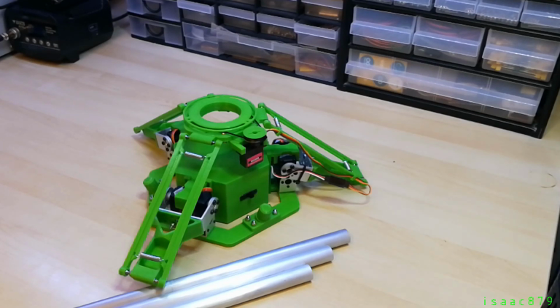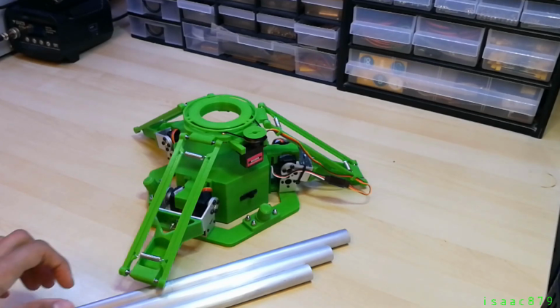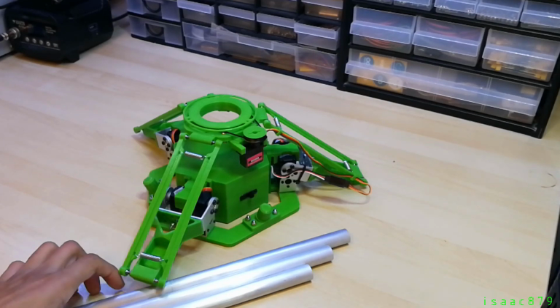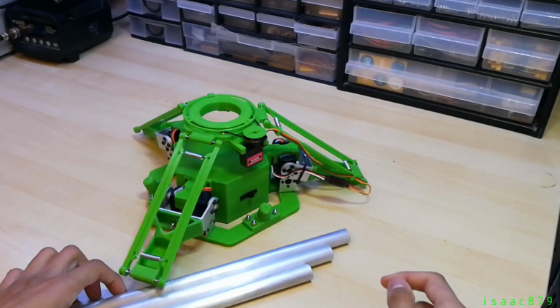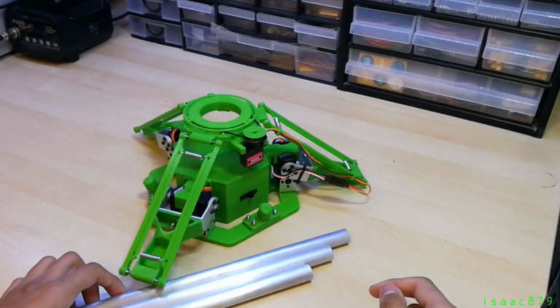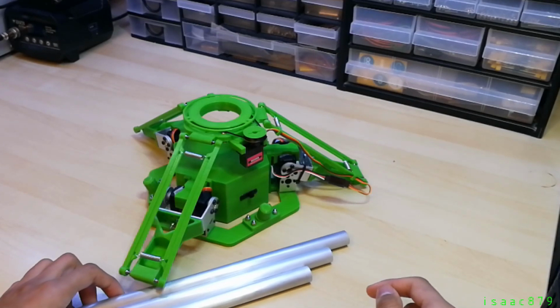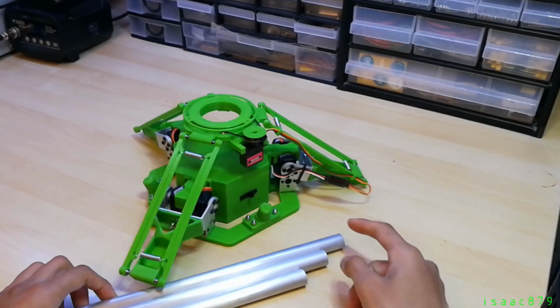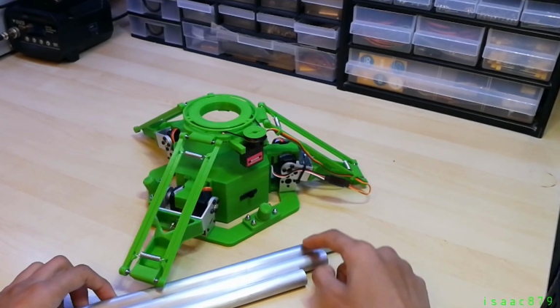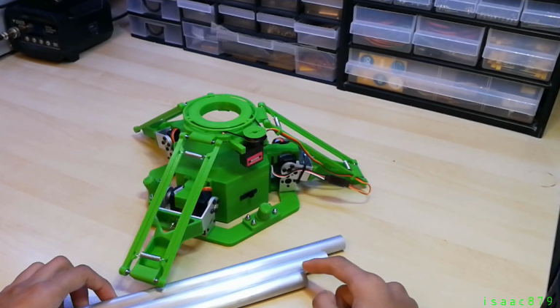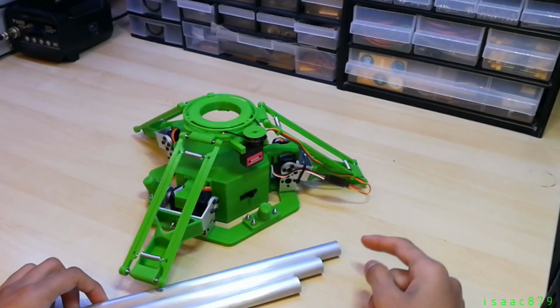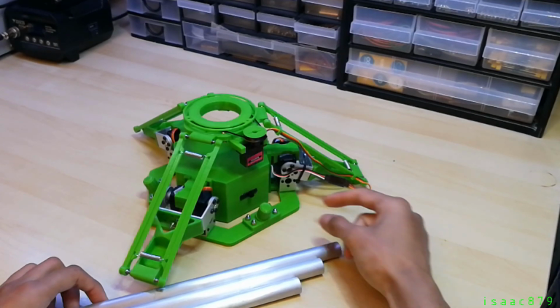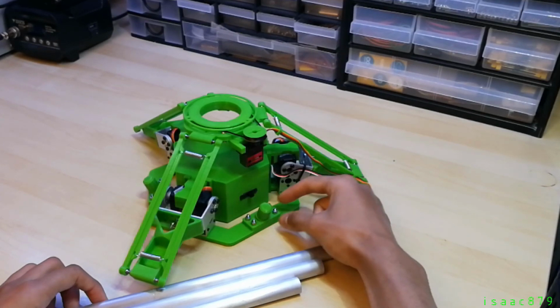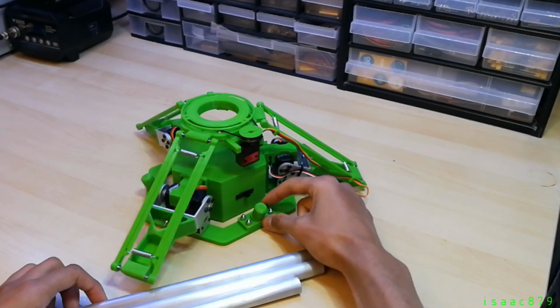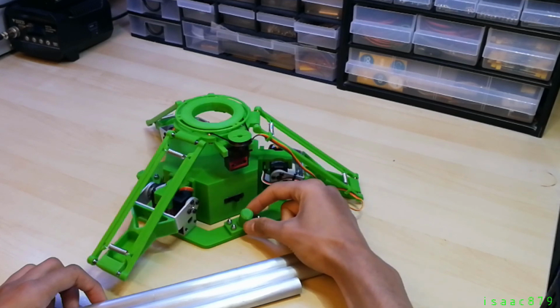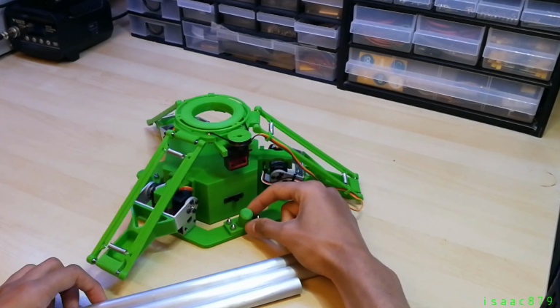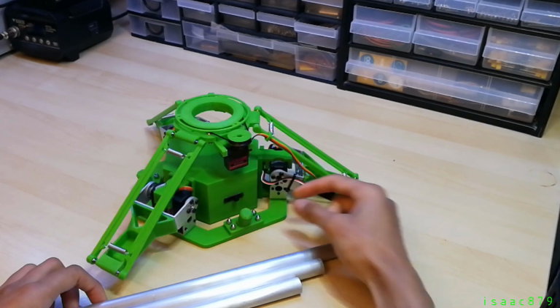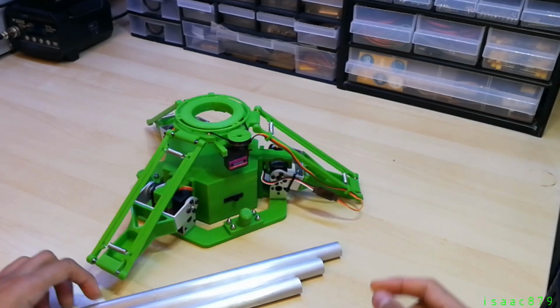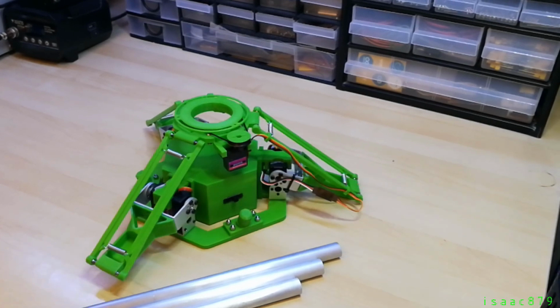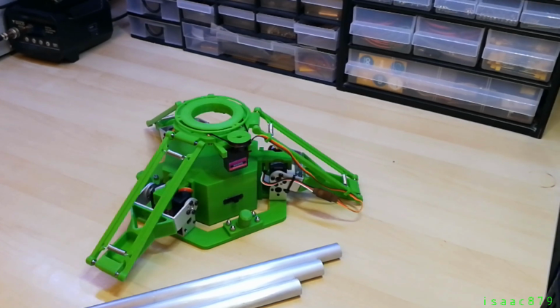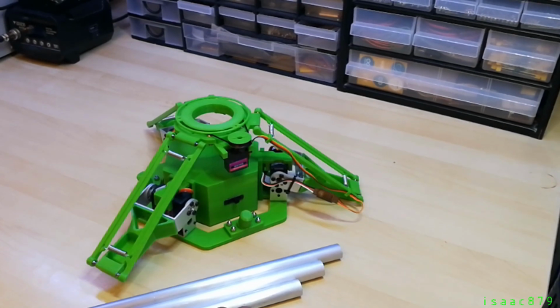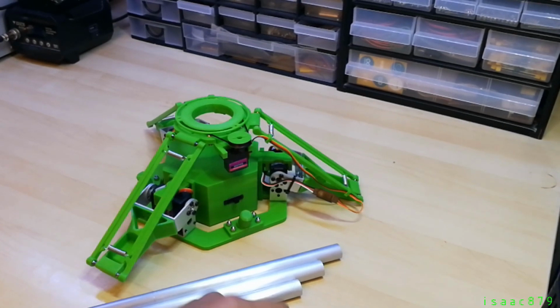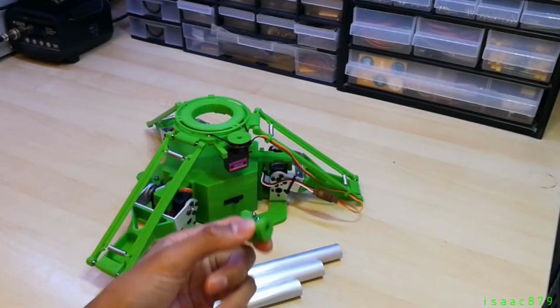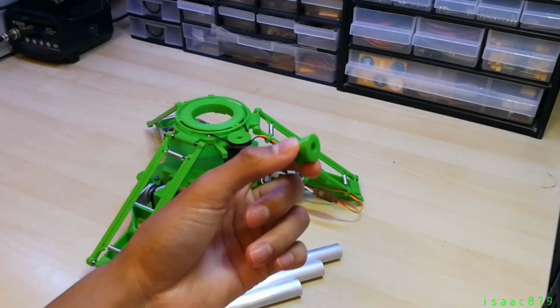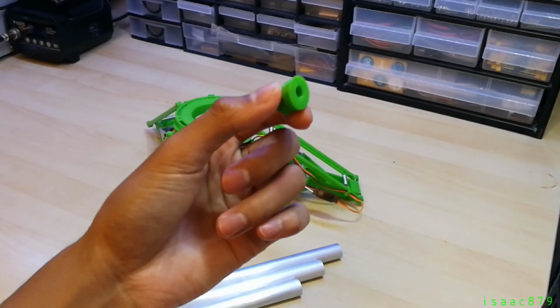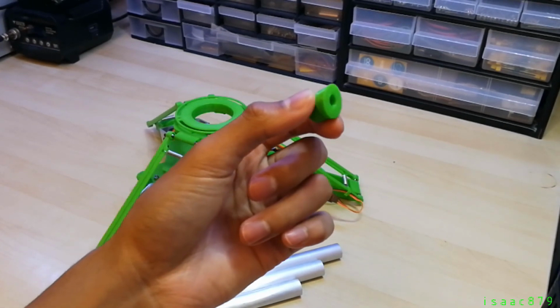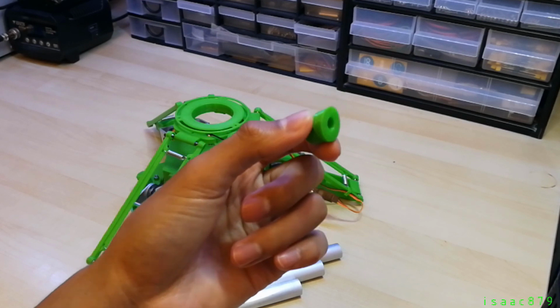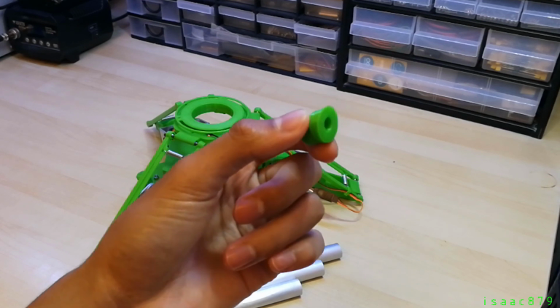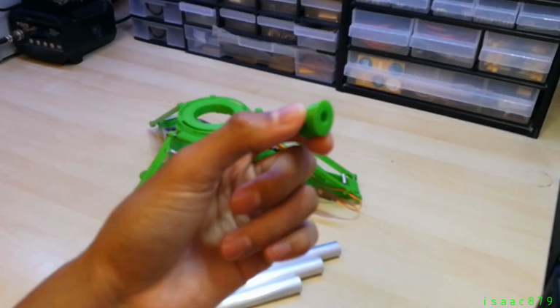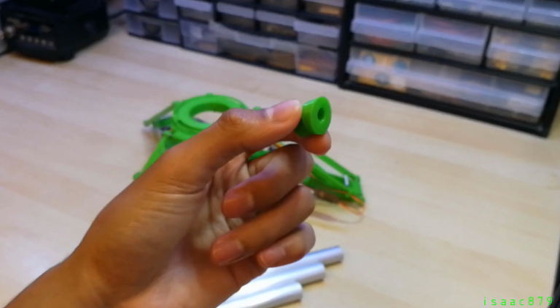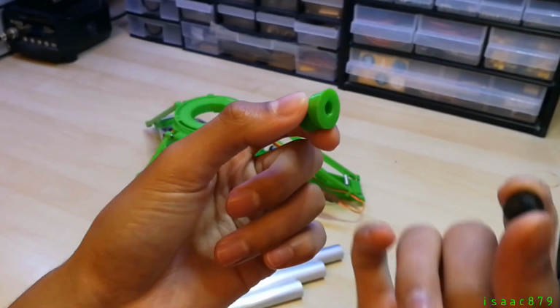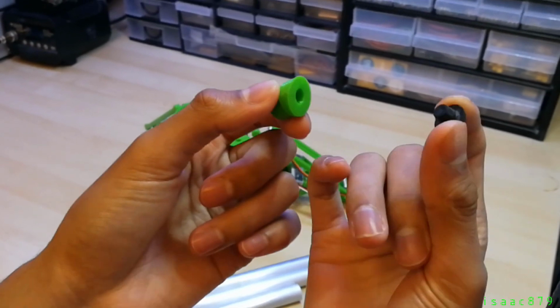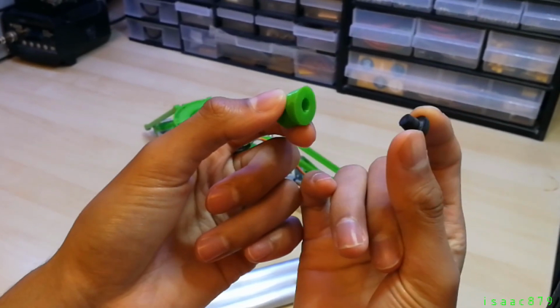The simplest design I could think of for the legs was to have three pieces of aluminium tube press fitted to 3D printed brackets on the base of the robot. To prevent the legs from sliding on smooth surfaces, I 3D printed some feet with rubber inserts.